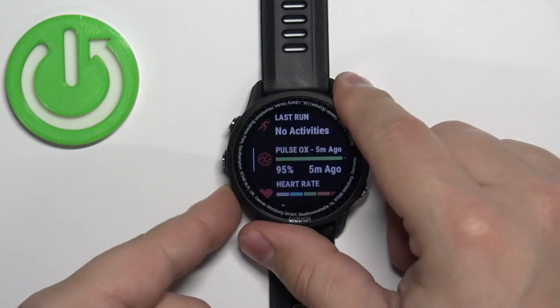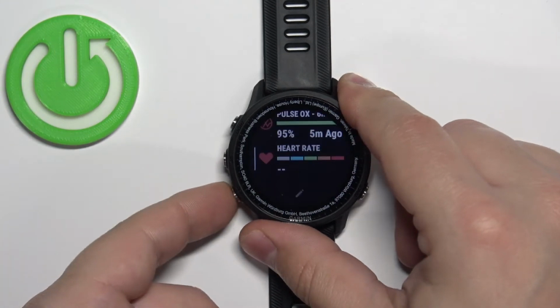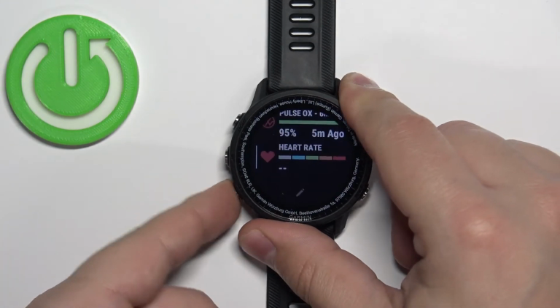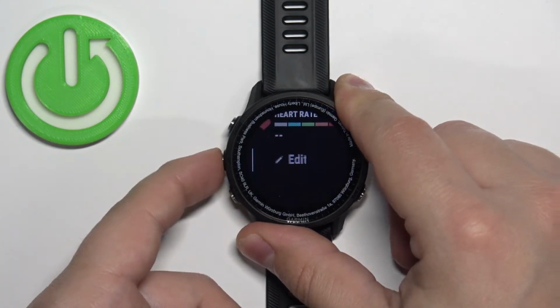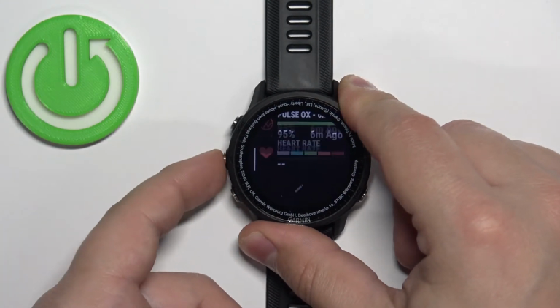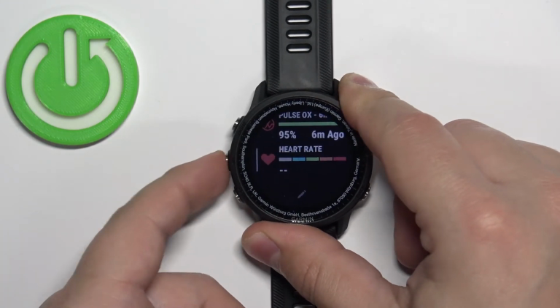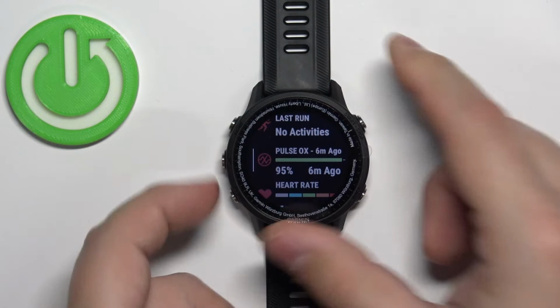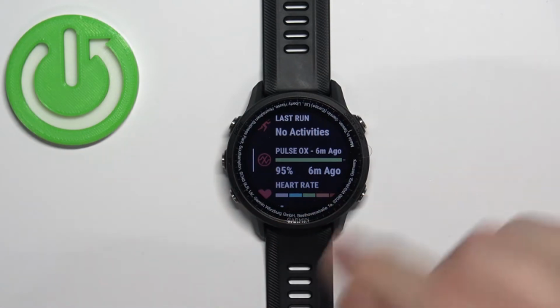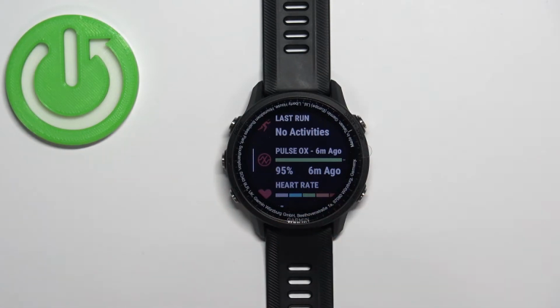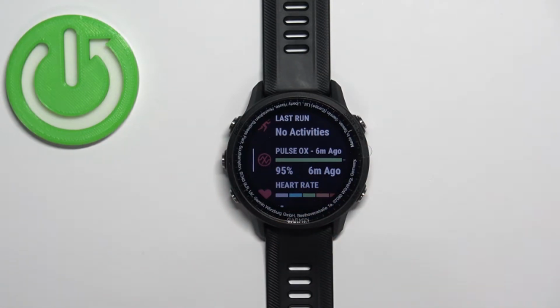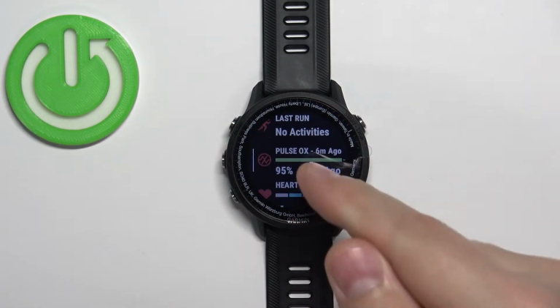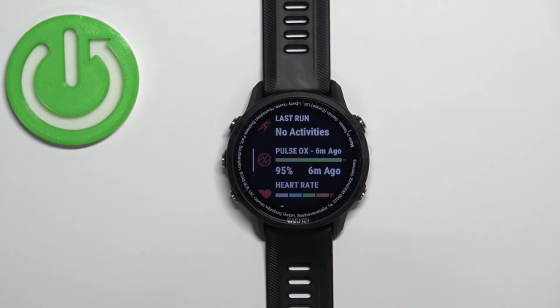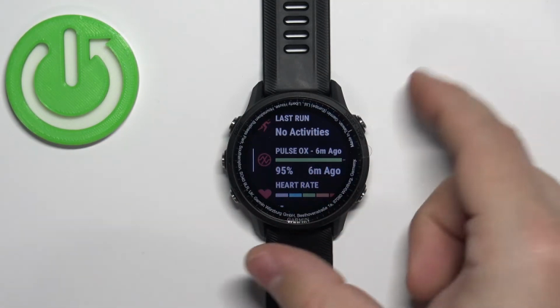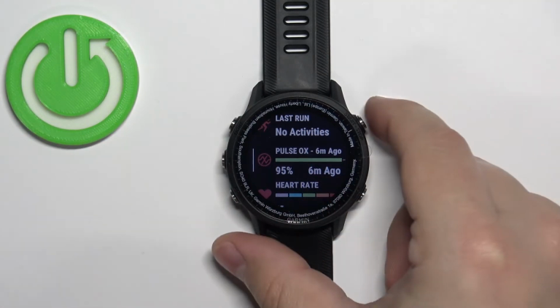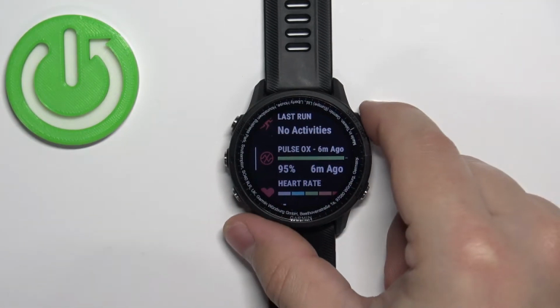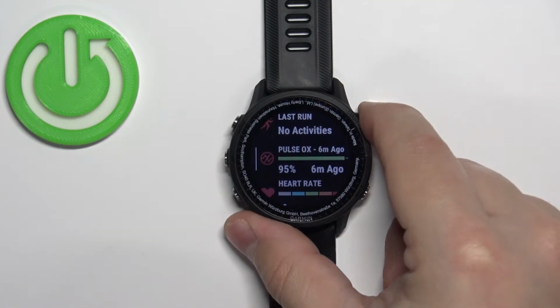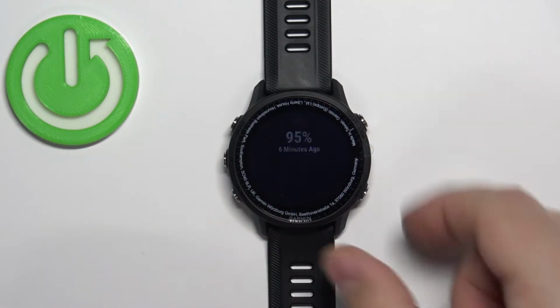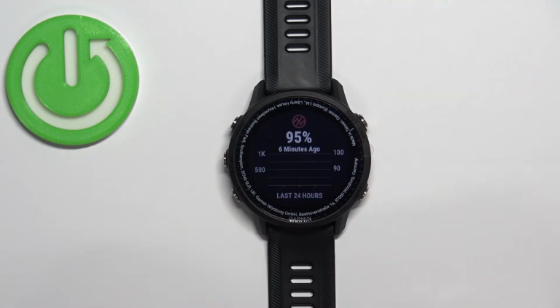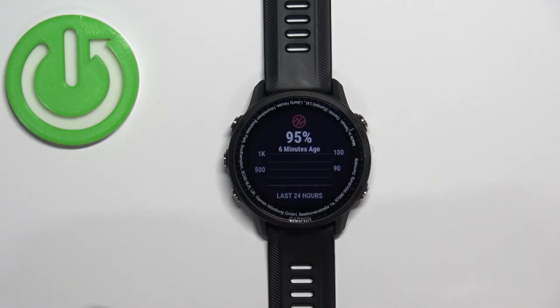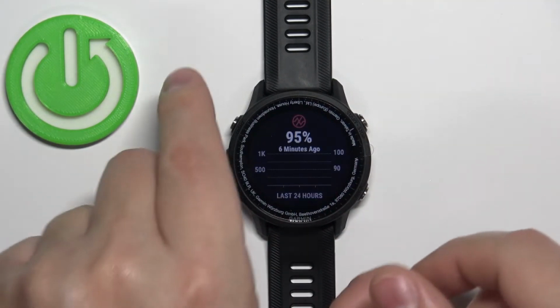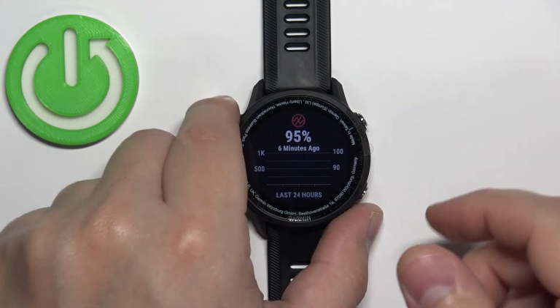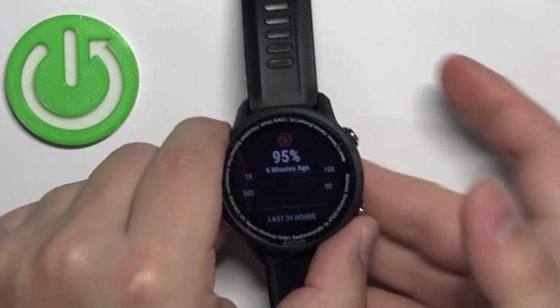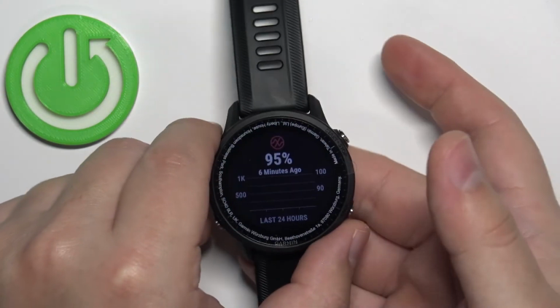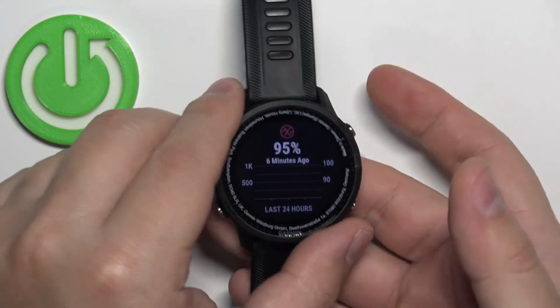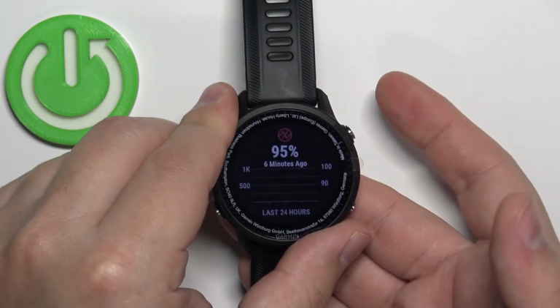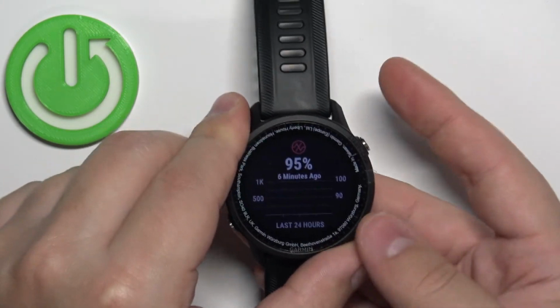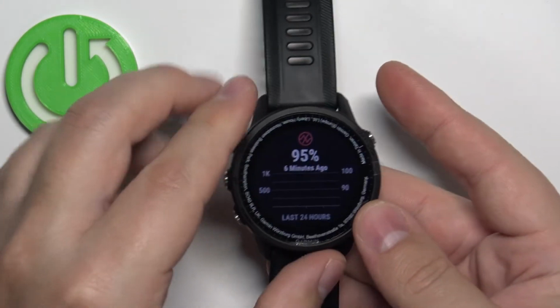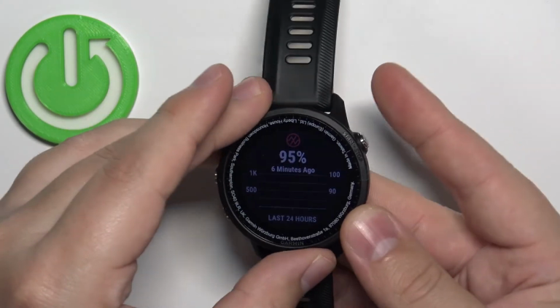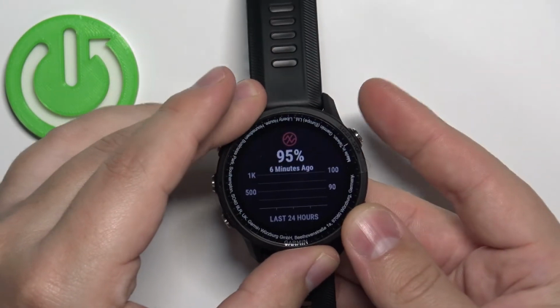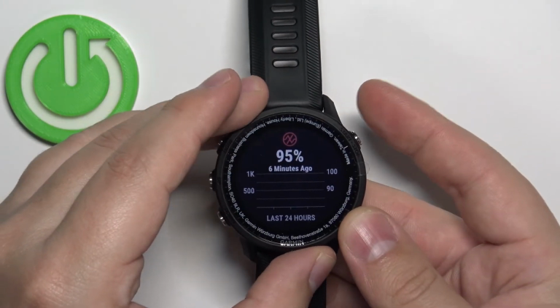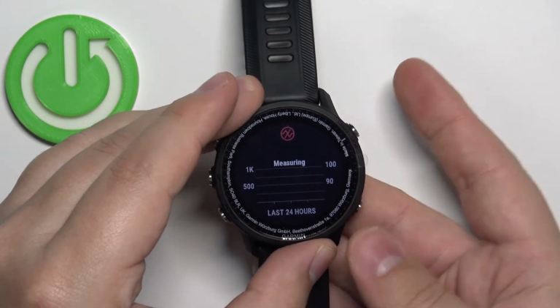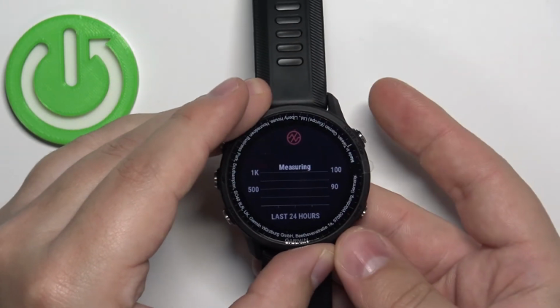It looks like this. Select it and then press the Start button to add it. Once you add it, as you can see, the Pulse Ox glance now appears in the glances menu. Select it, then press the Start button to enter.